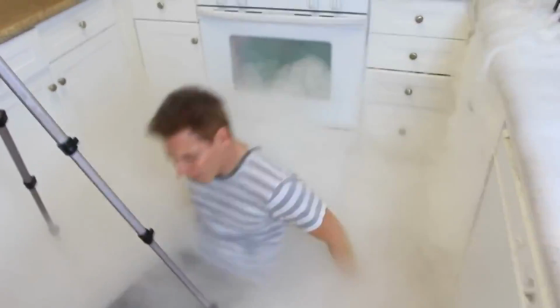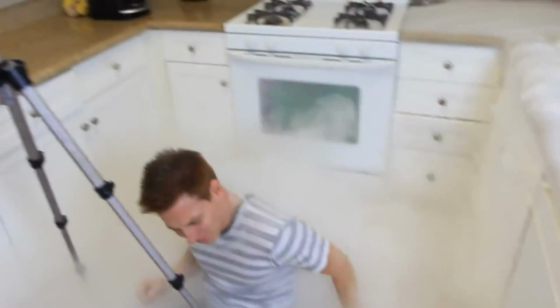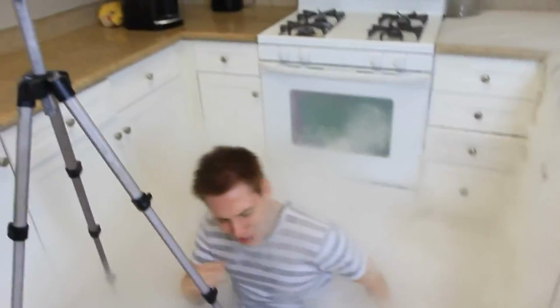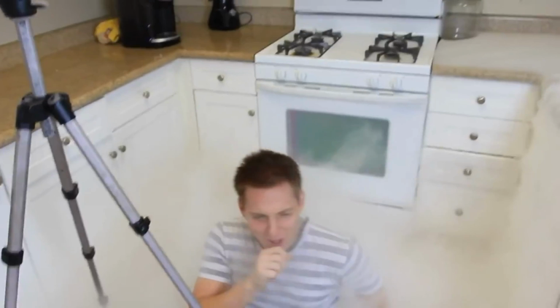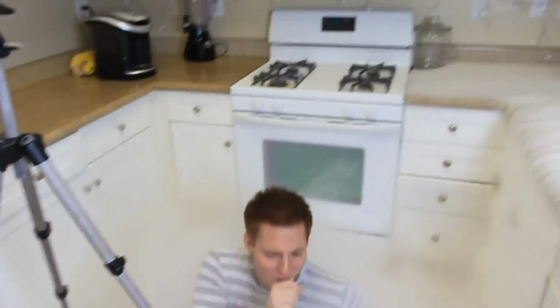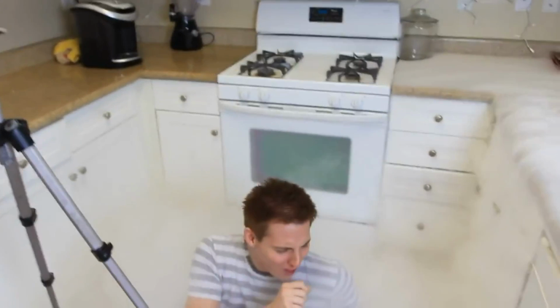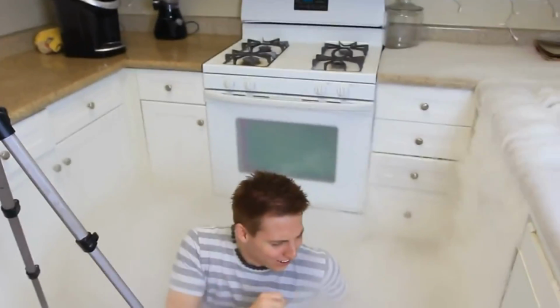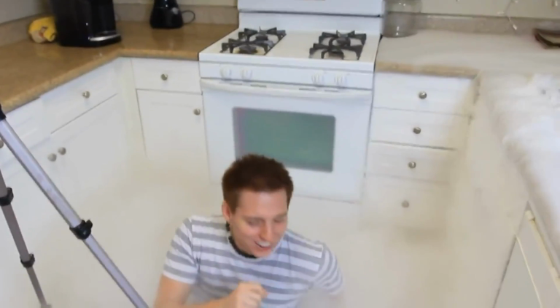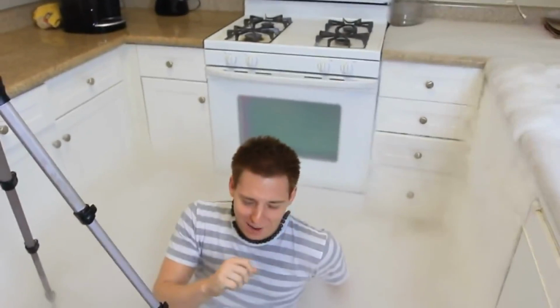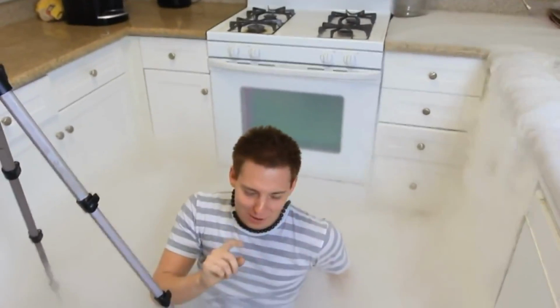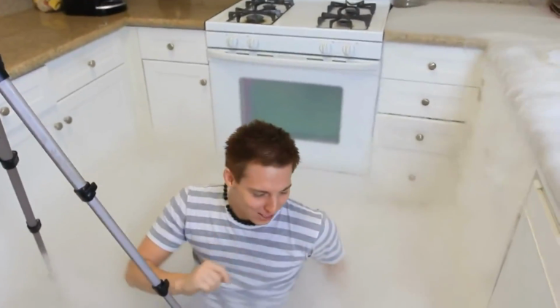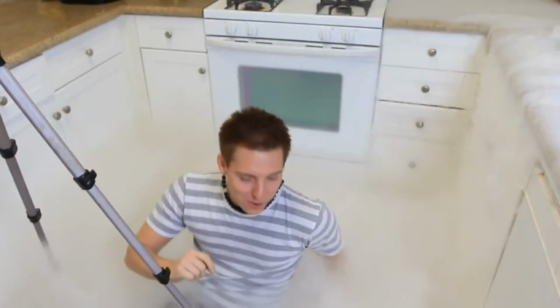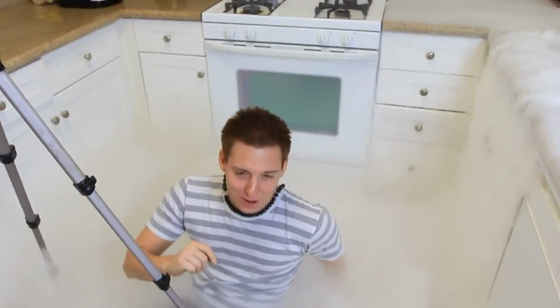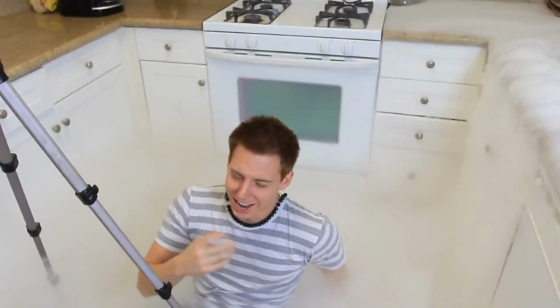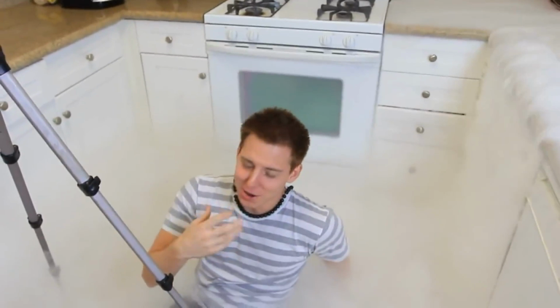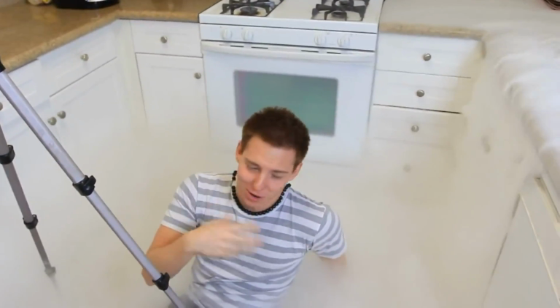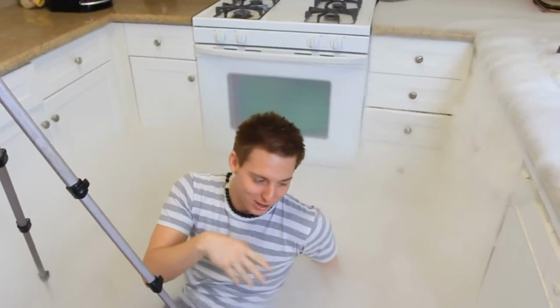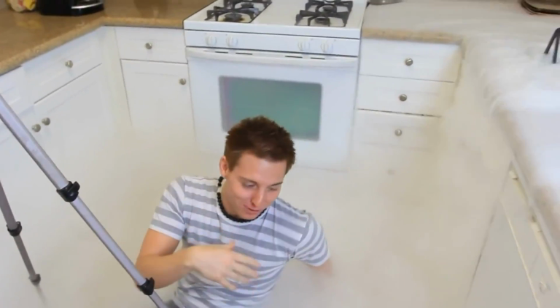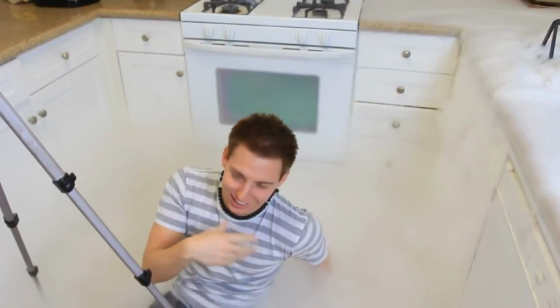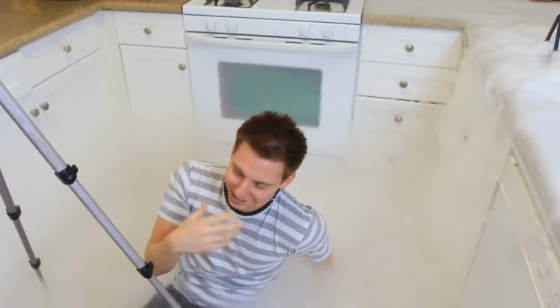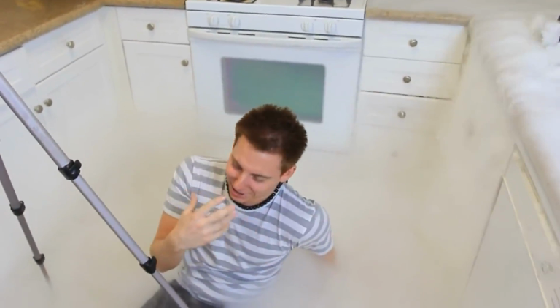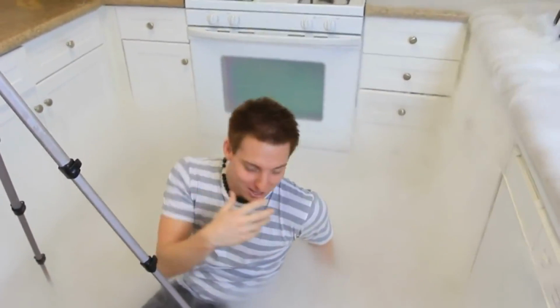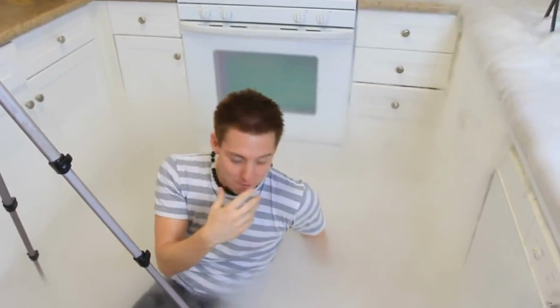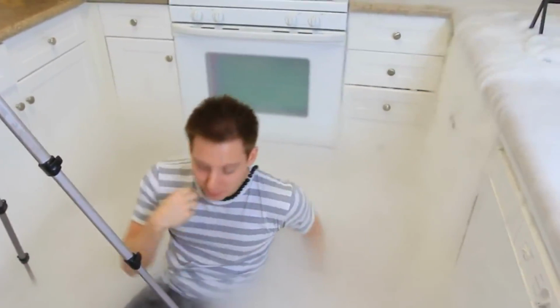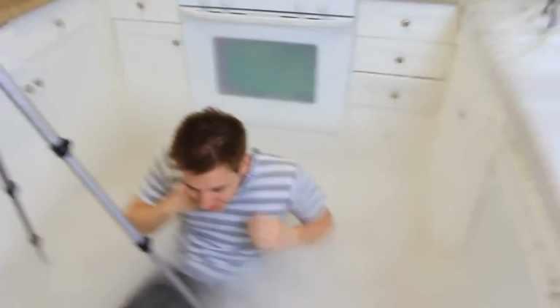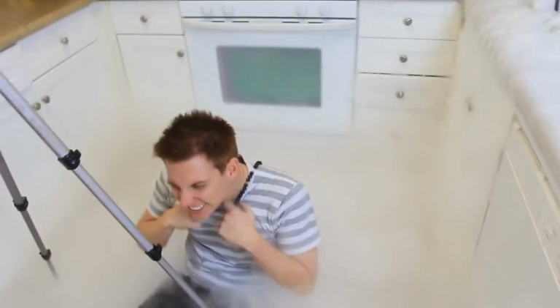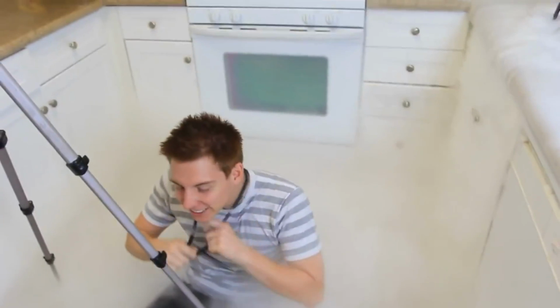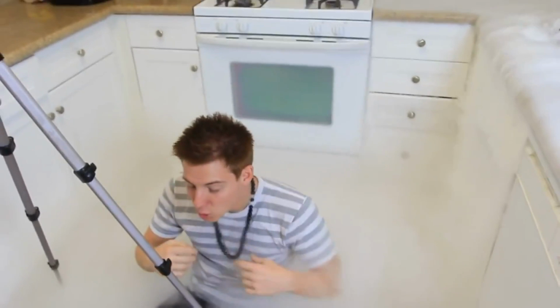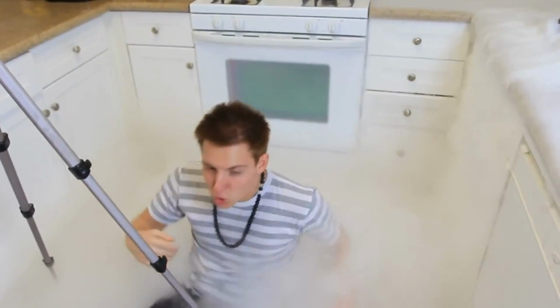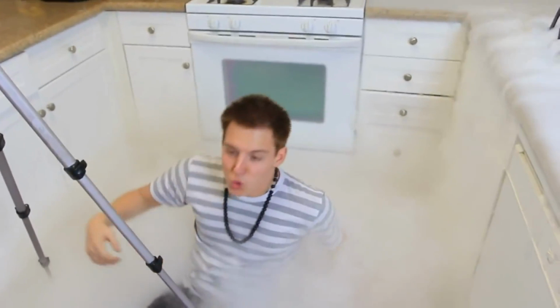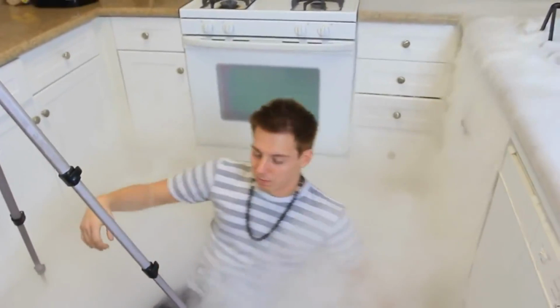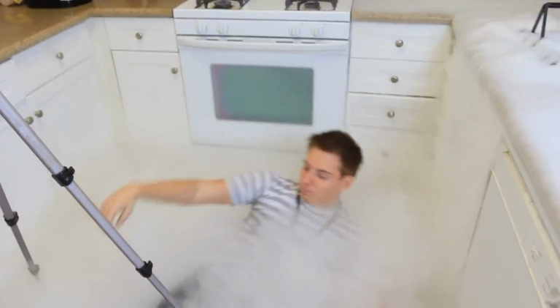Can you breathe there? I'm gonna hold my breath. Yeah, you can breathe but you're just breathing not good stuff. Oh, it's okay, you can breathe that.